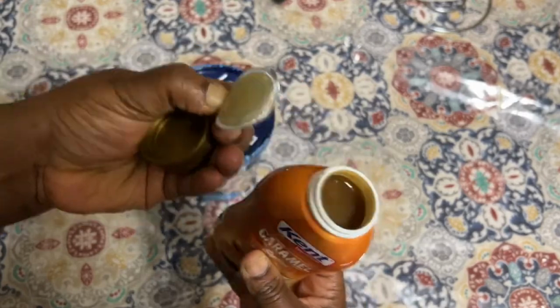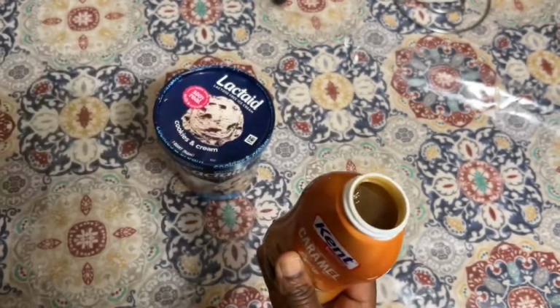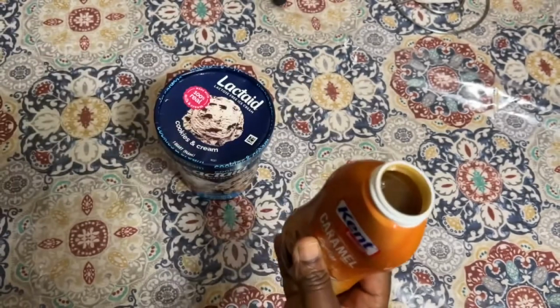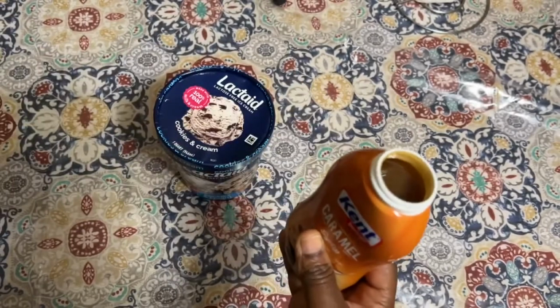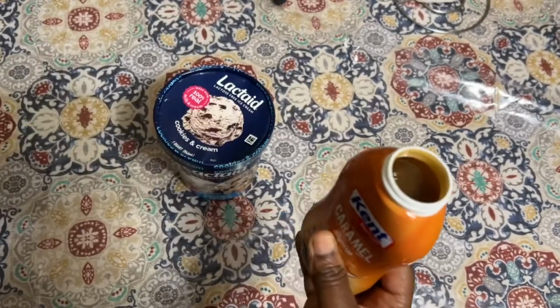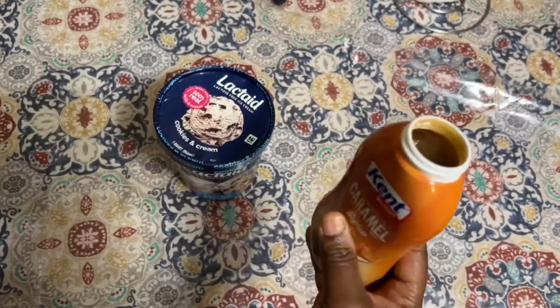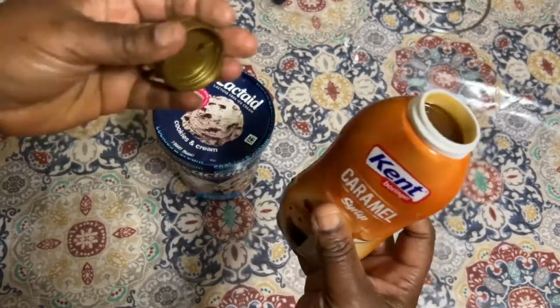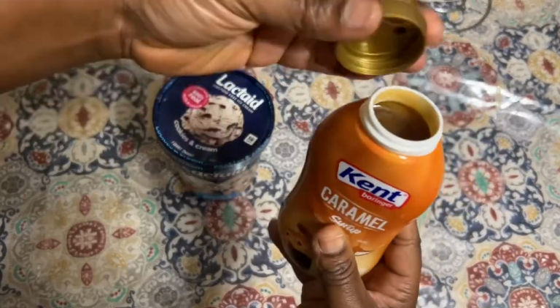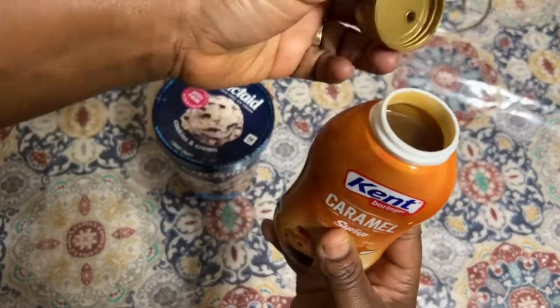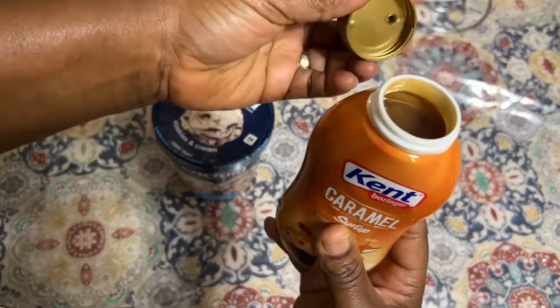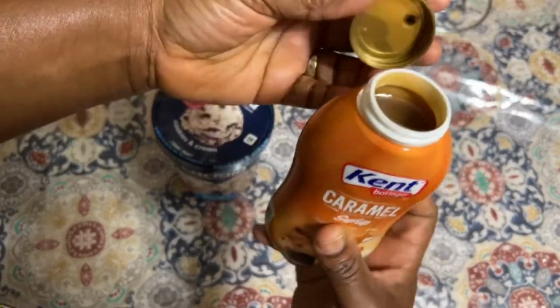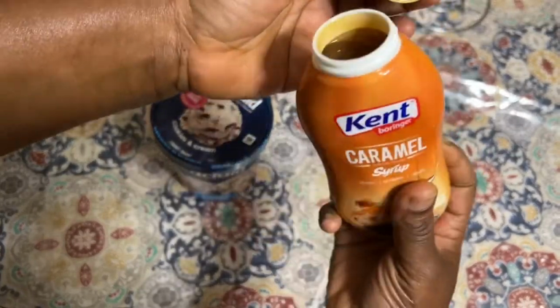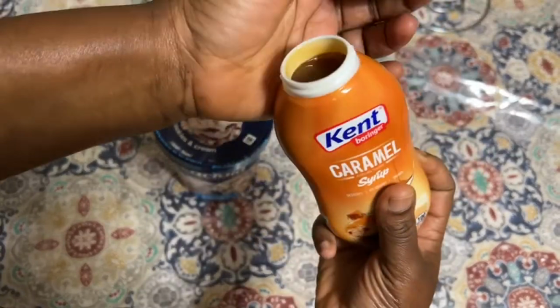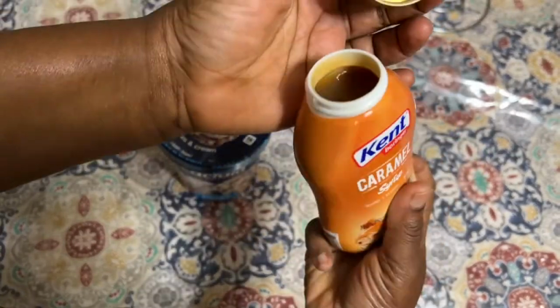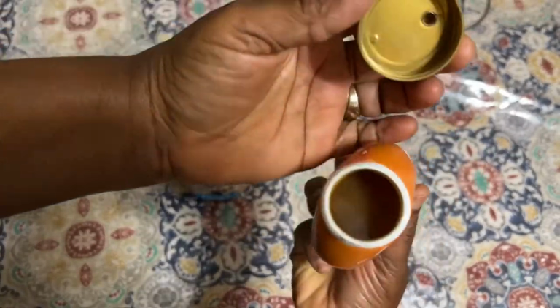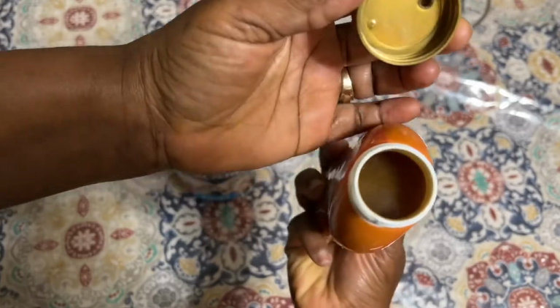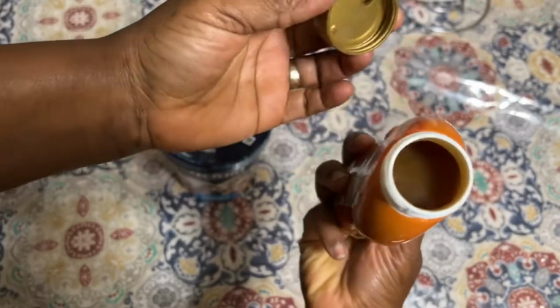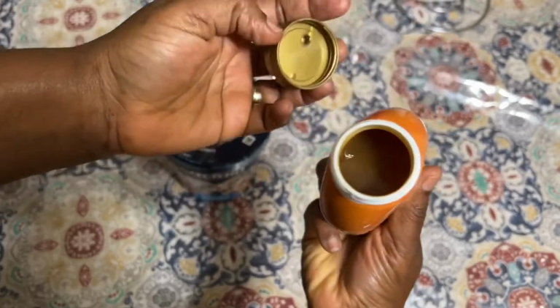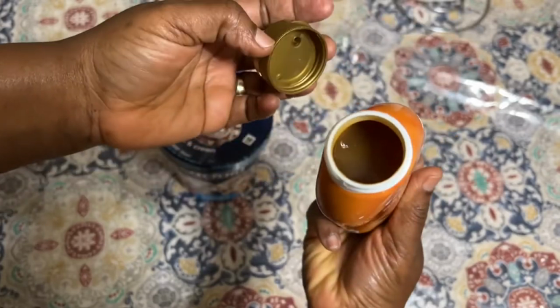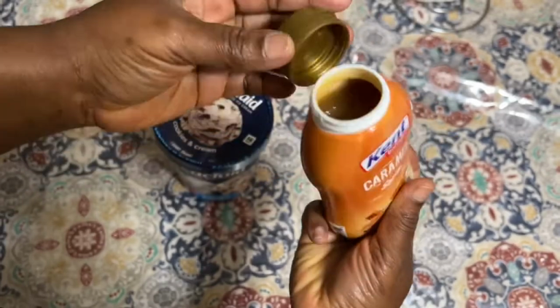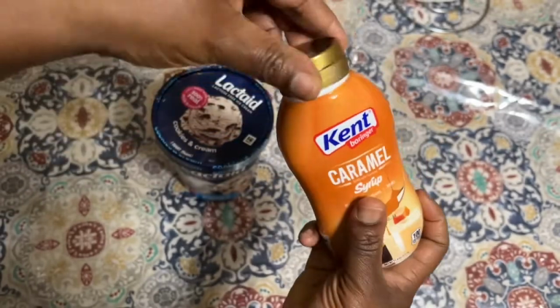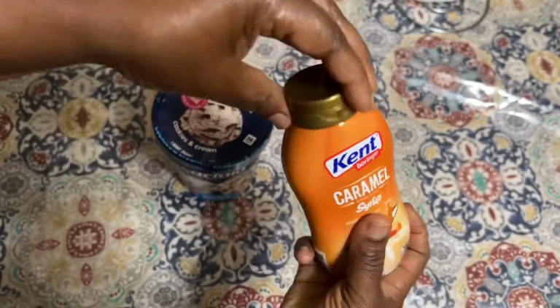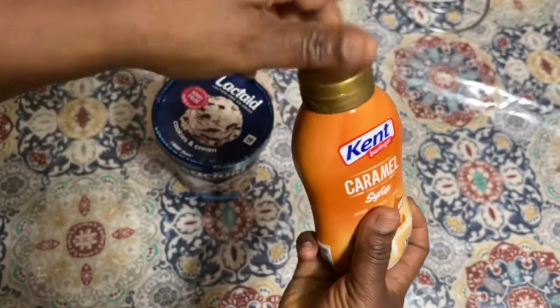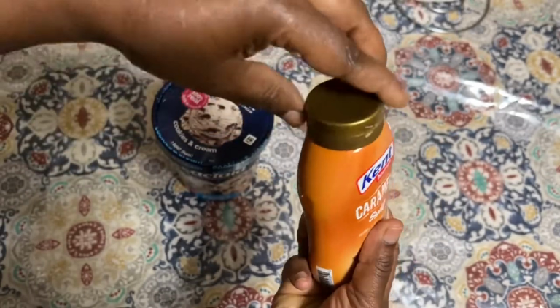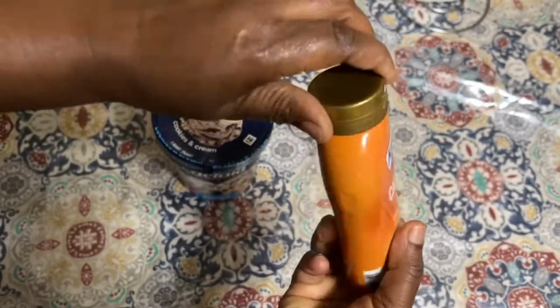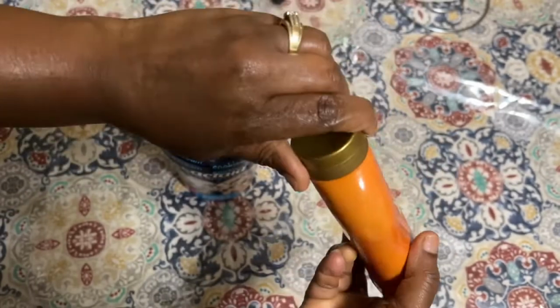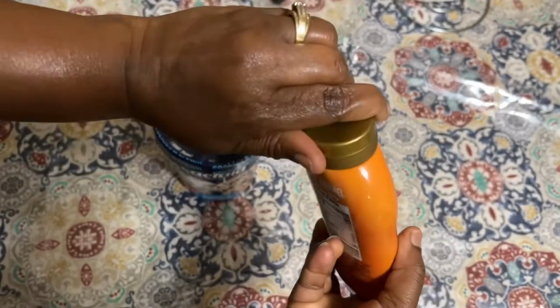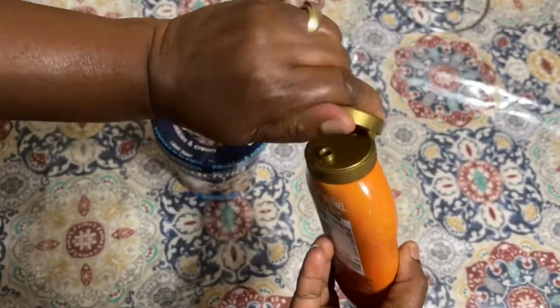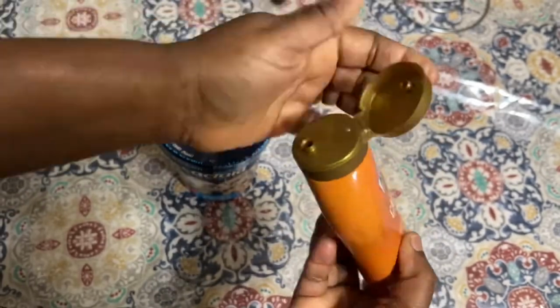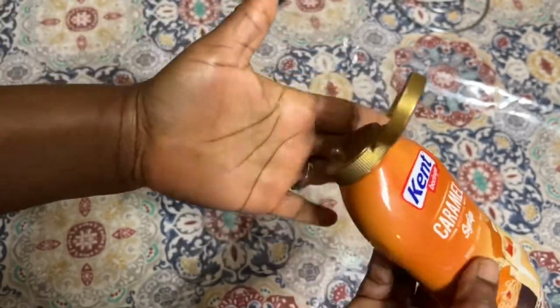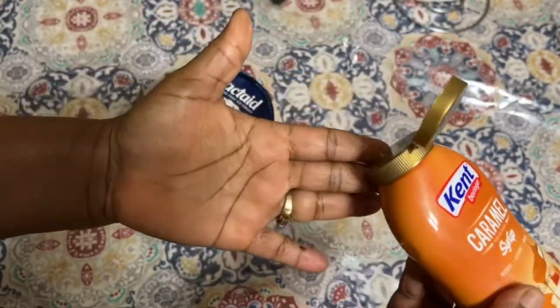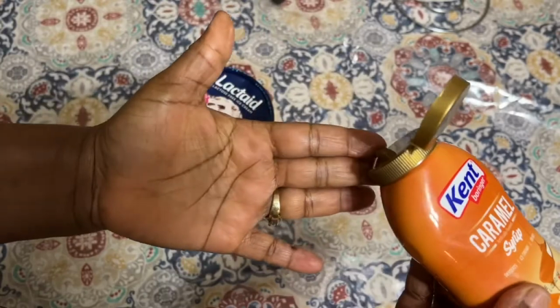This is how the bottle looks right here, you guys. Let's just taste it.